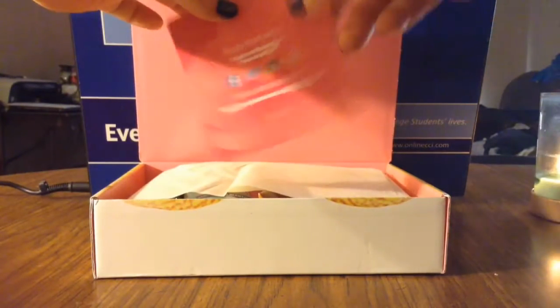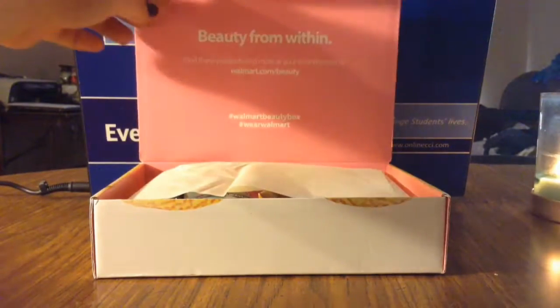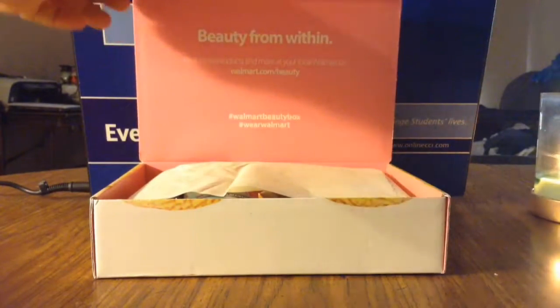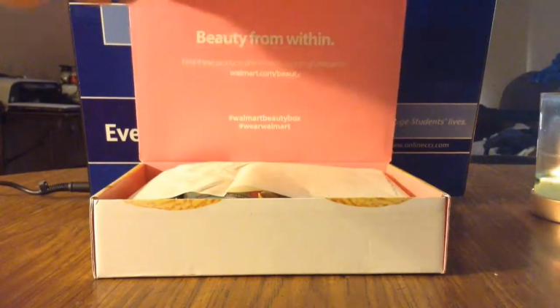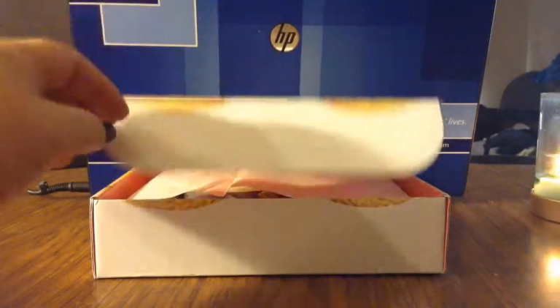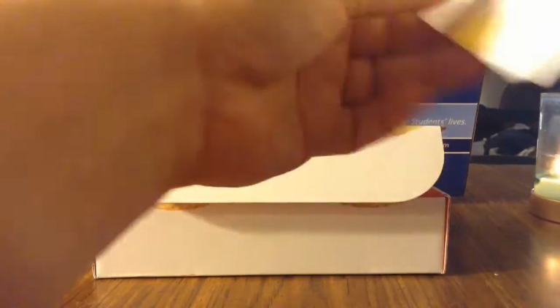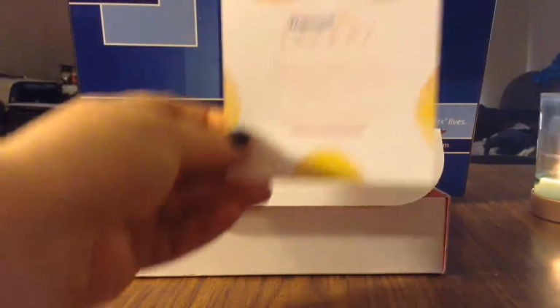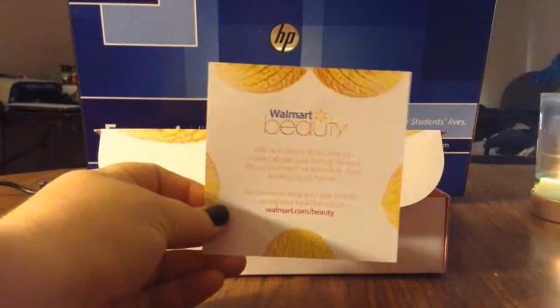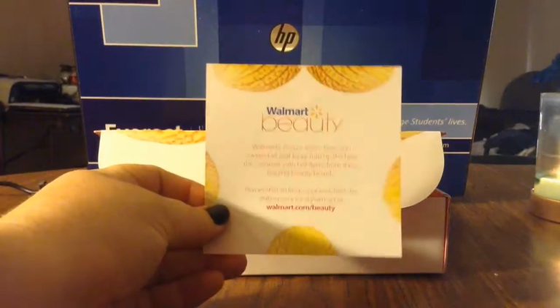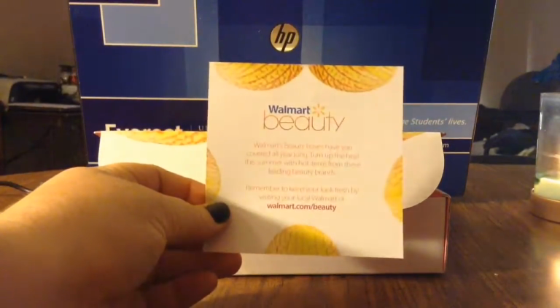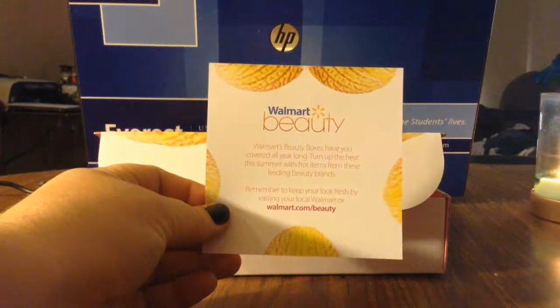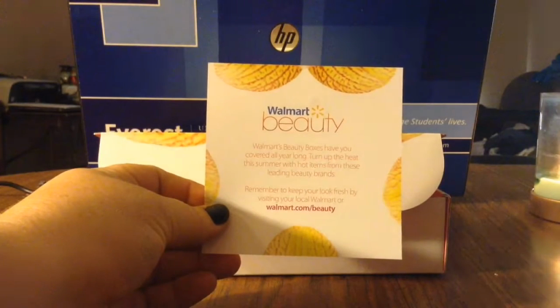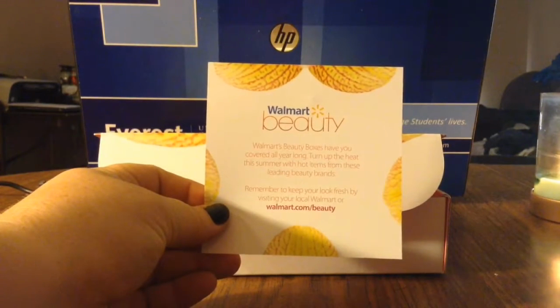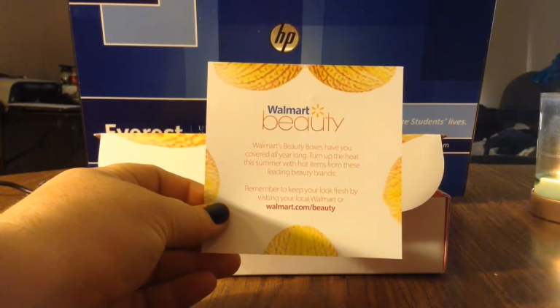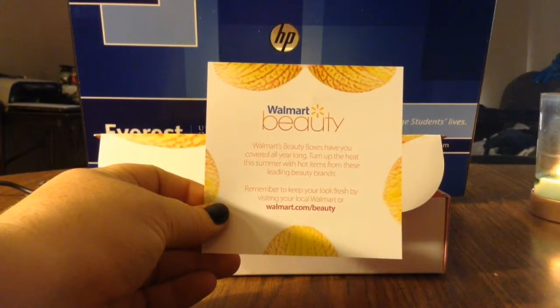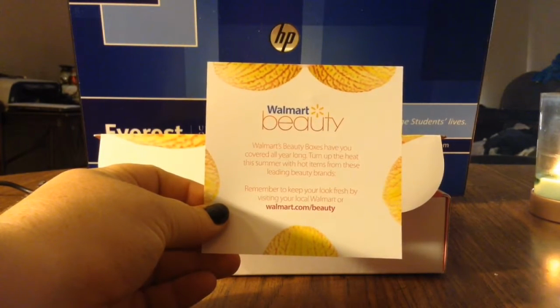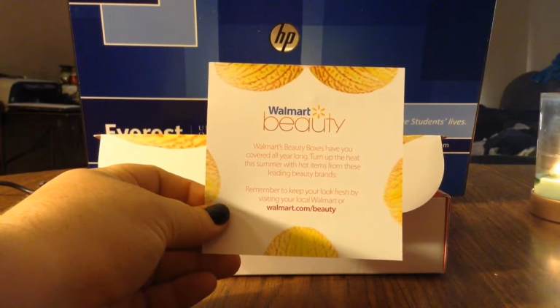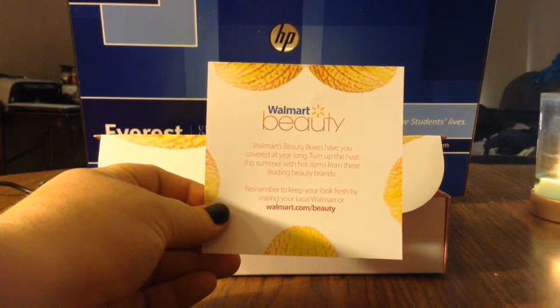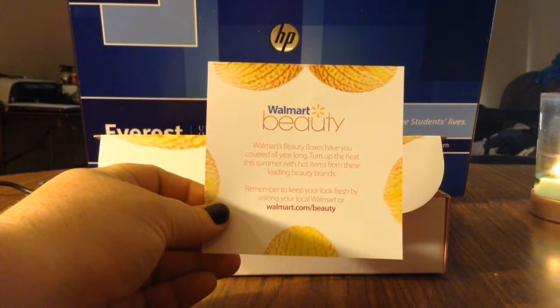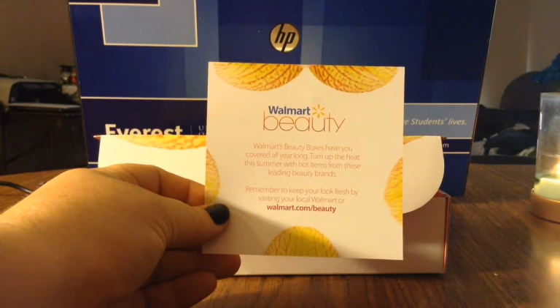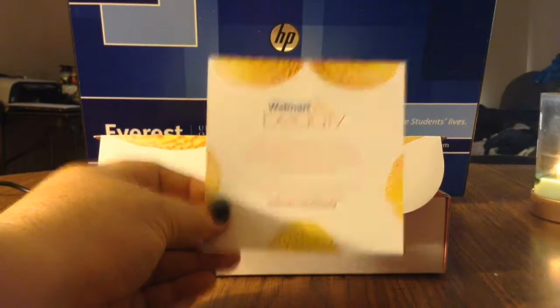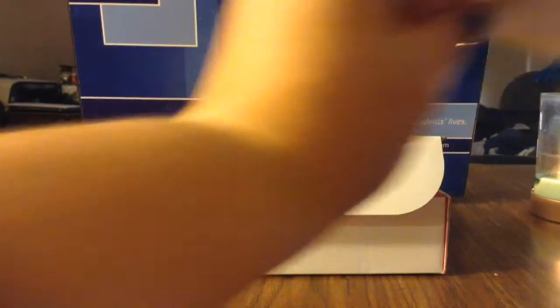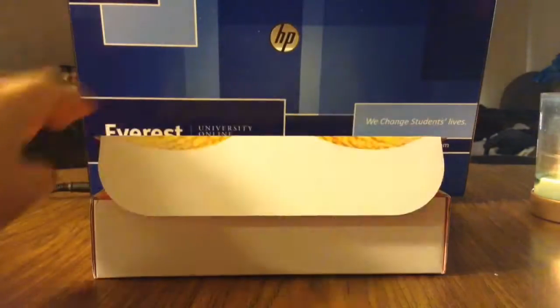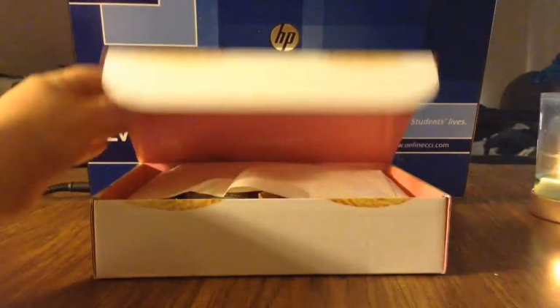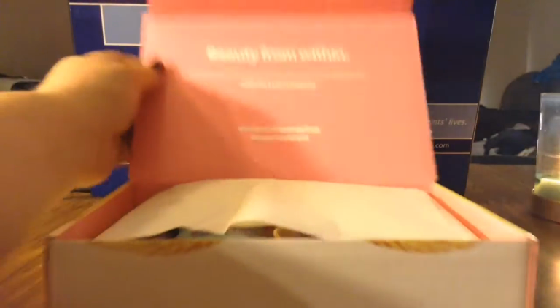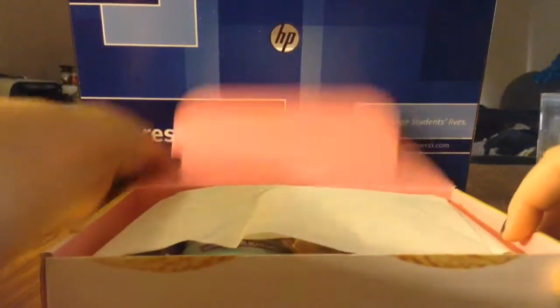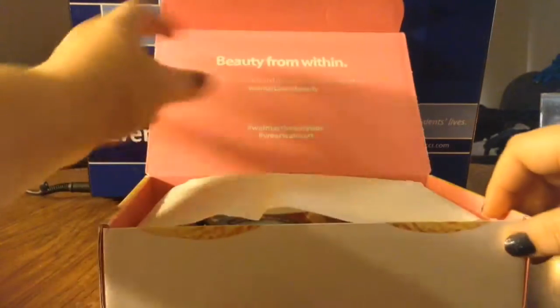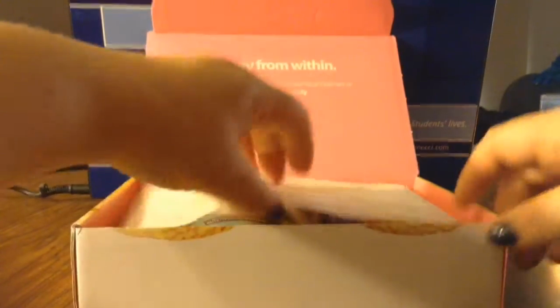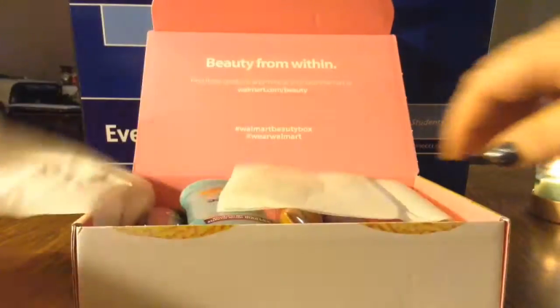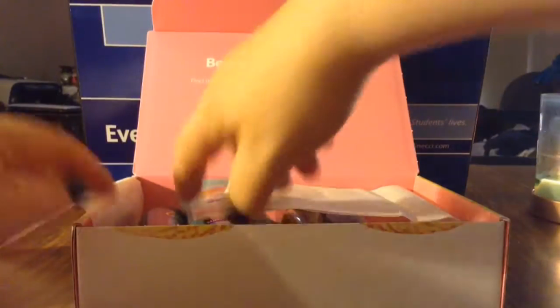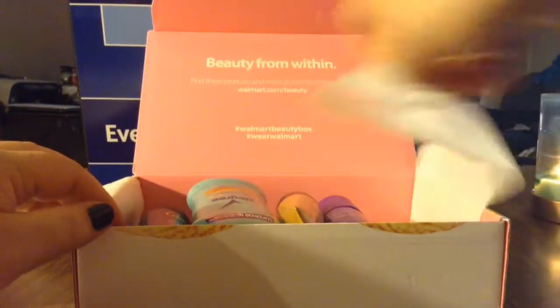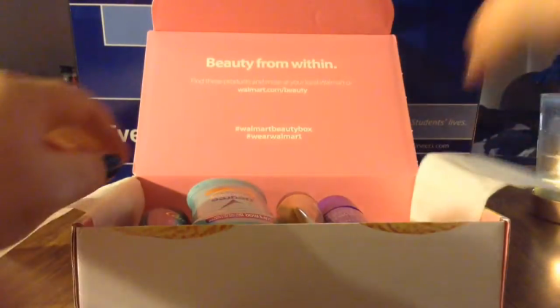It always kind of looks like it comes with a card and a nice little saying that tells you about it. This is all about summer, since we're in August and coming to the end of summer.